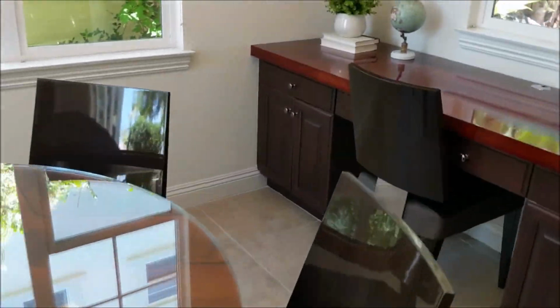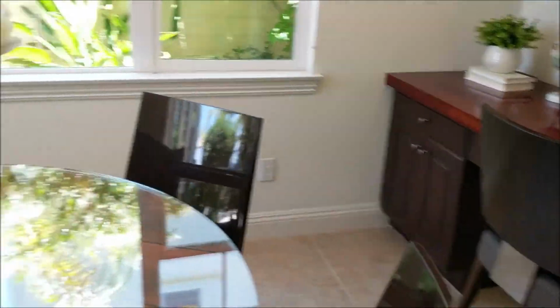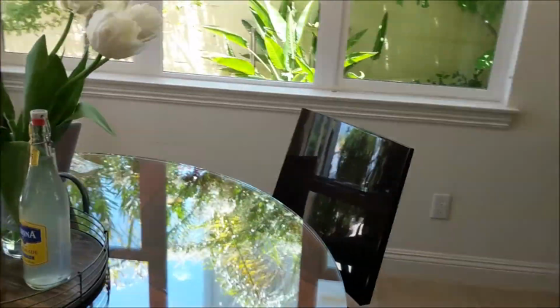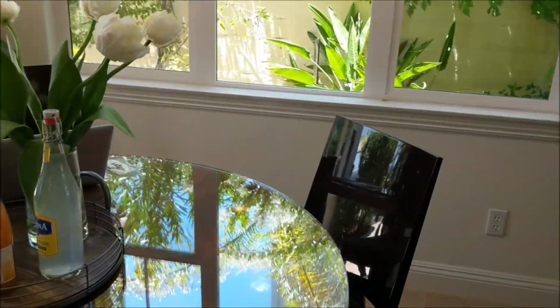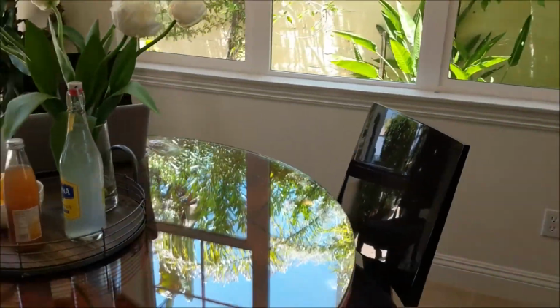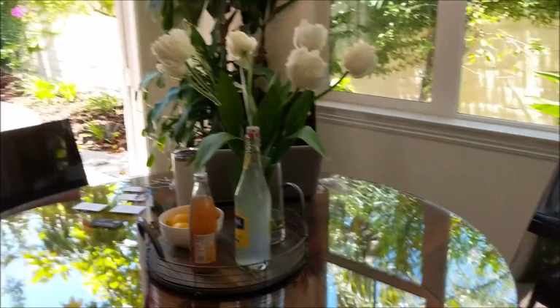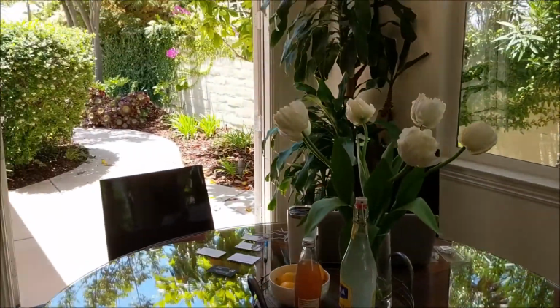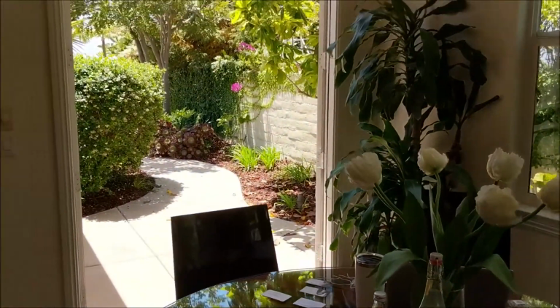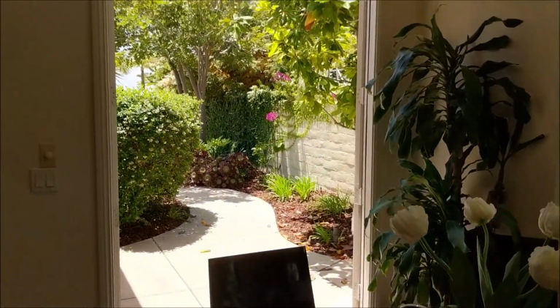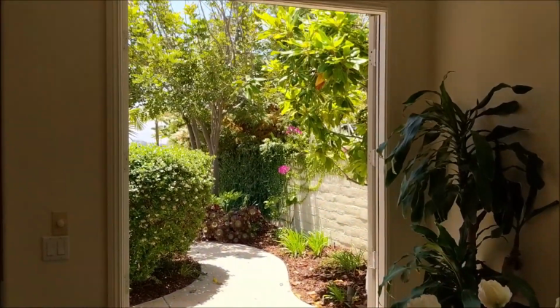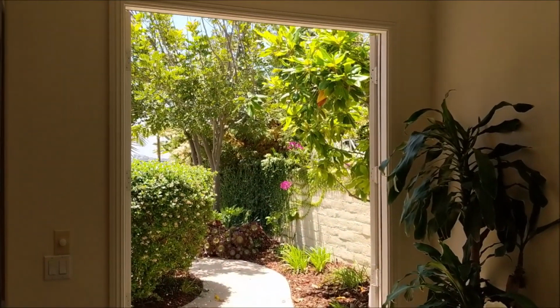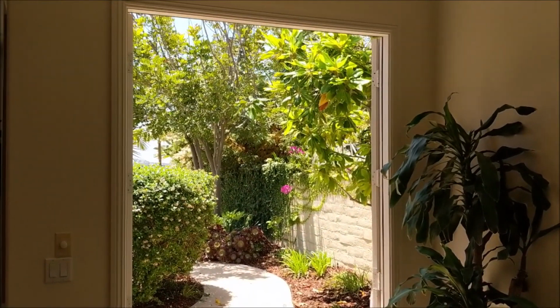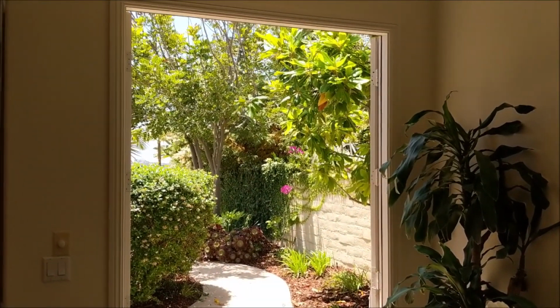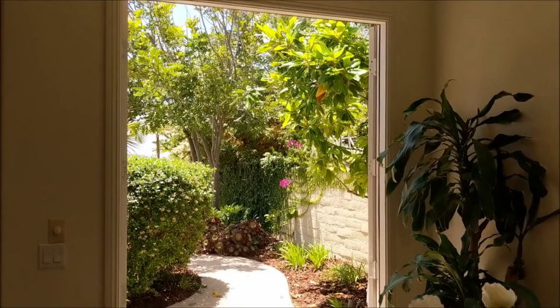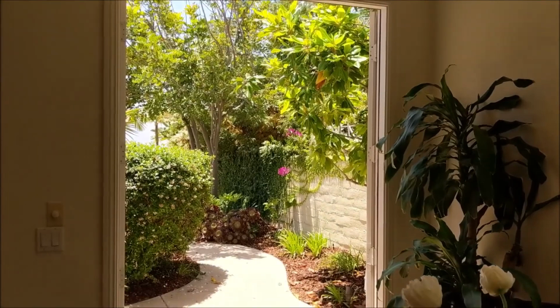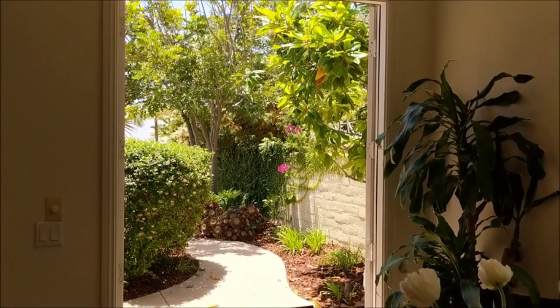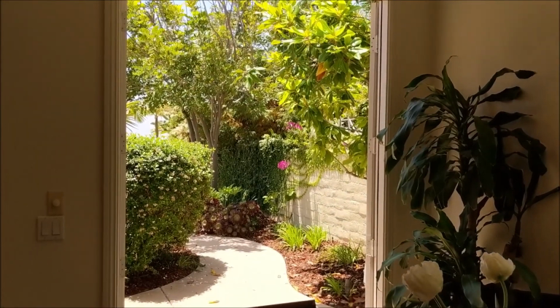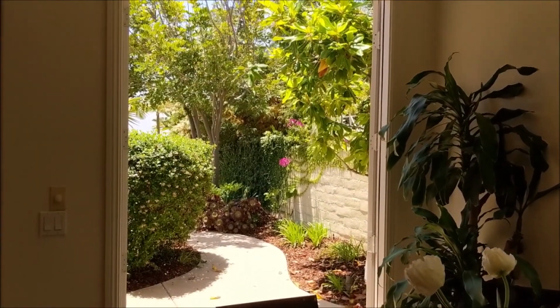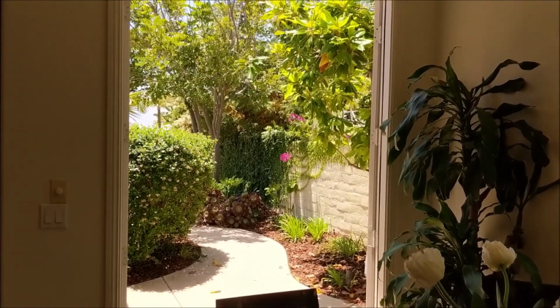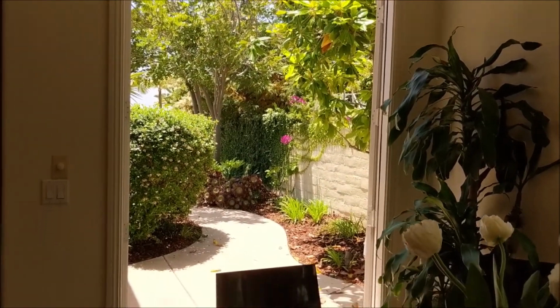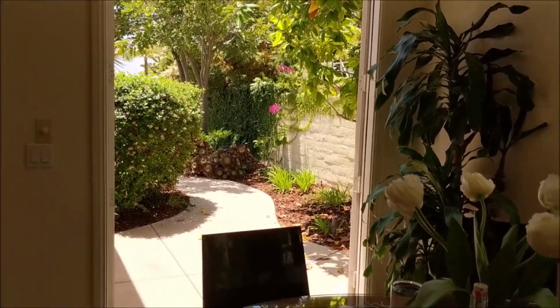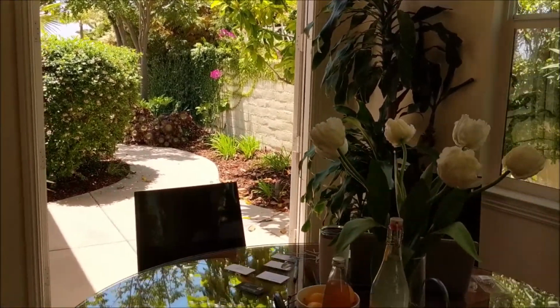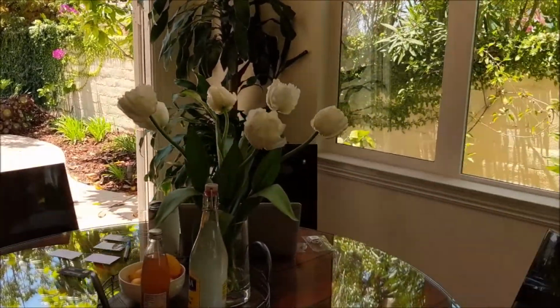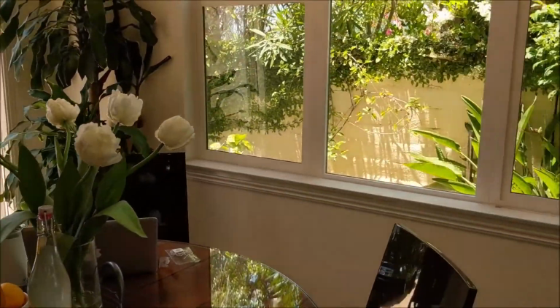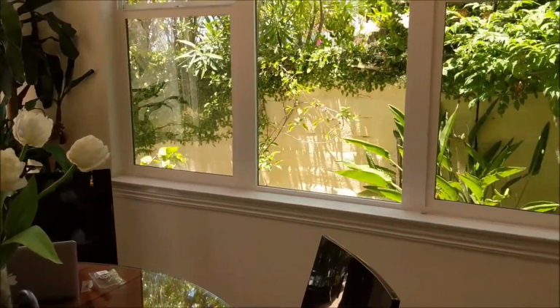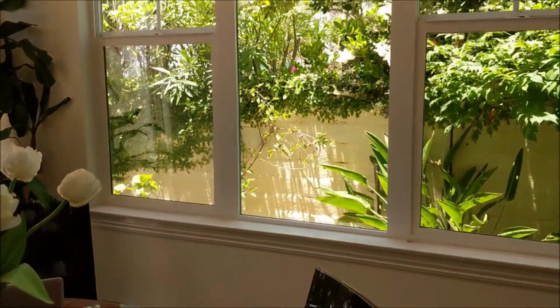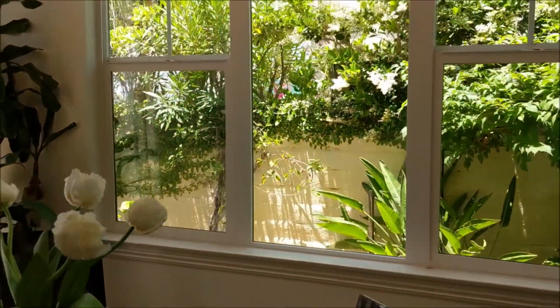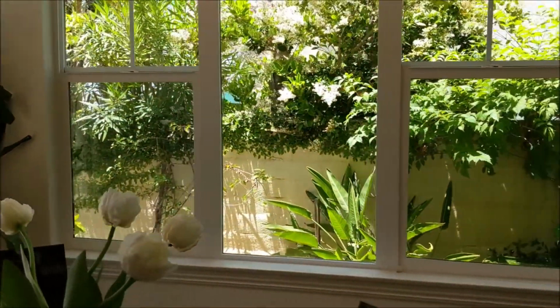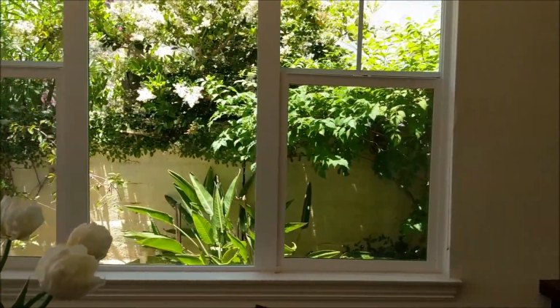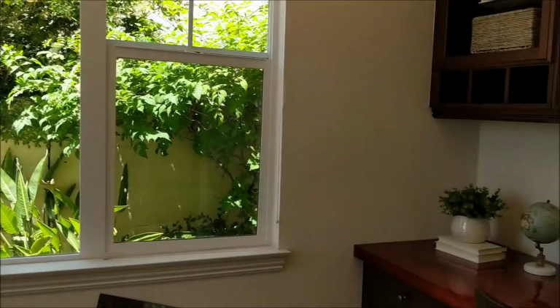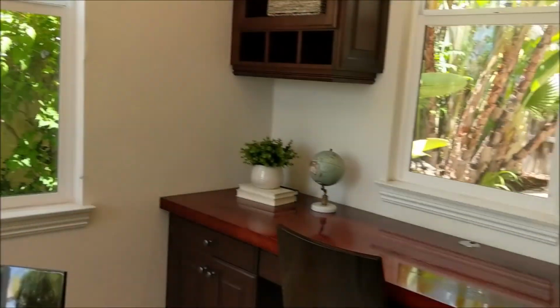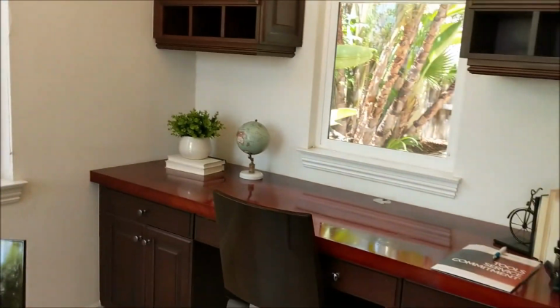This is a nice outdoor experience right here. You bust open these two doors and you can hear that waterfall just fine. Take in that fine crossbed weather.